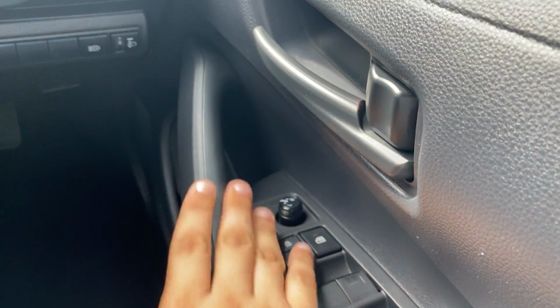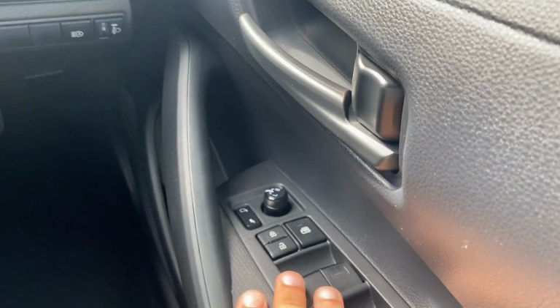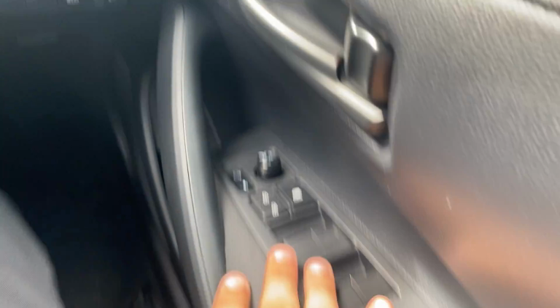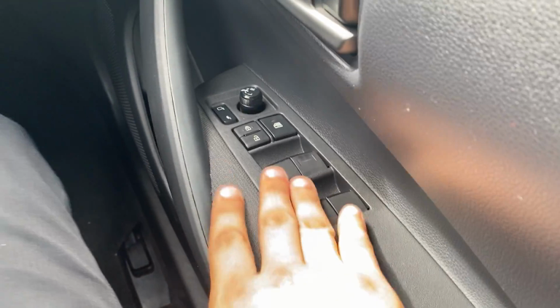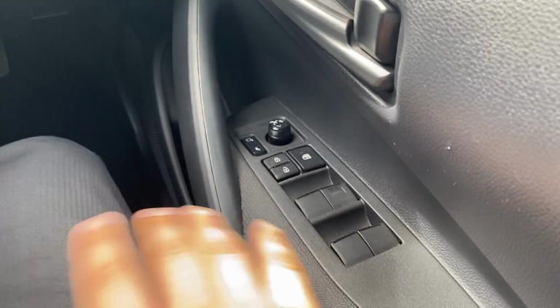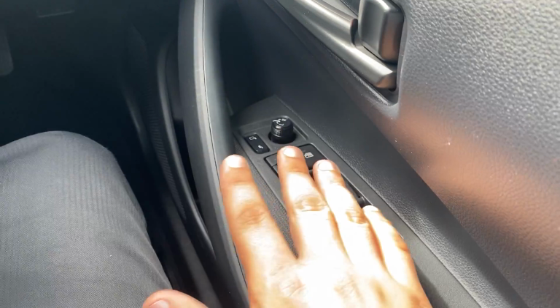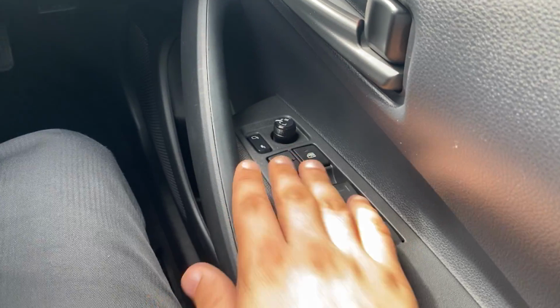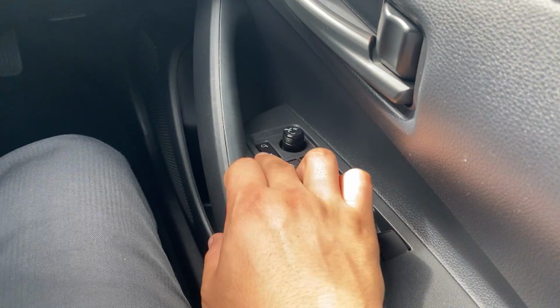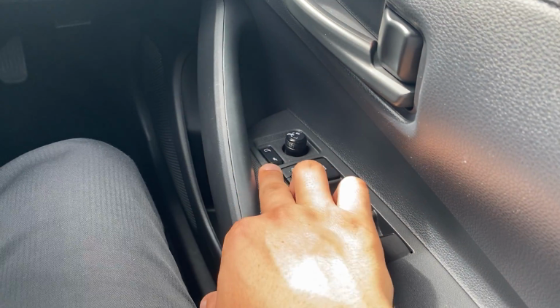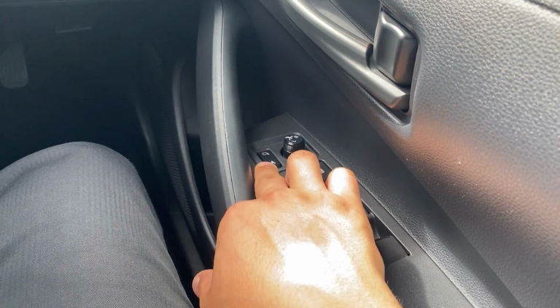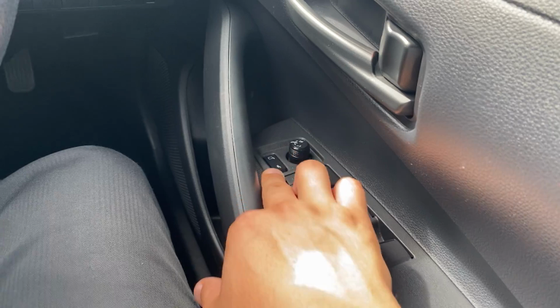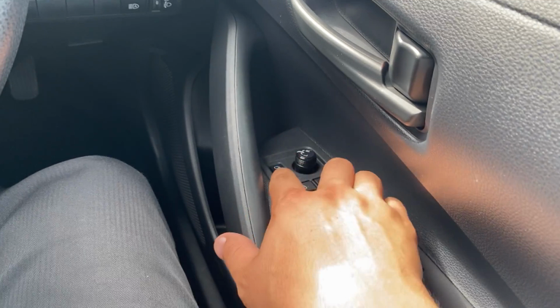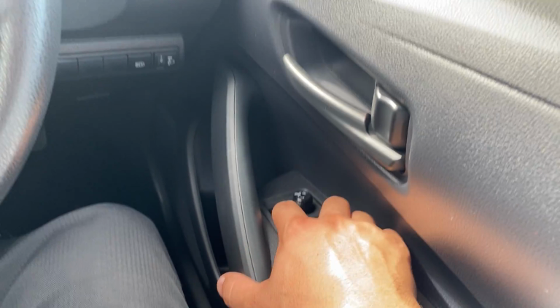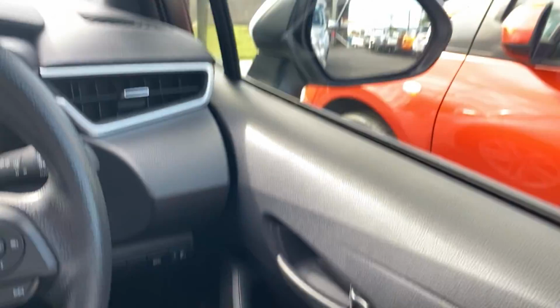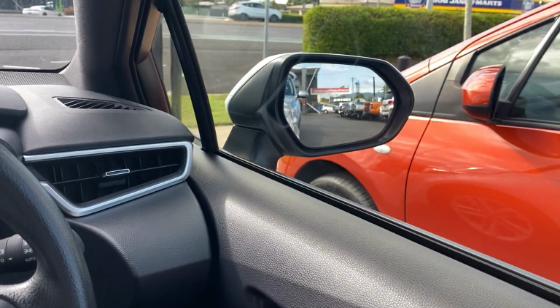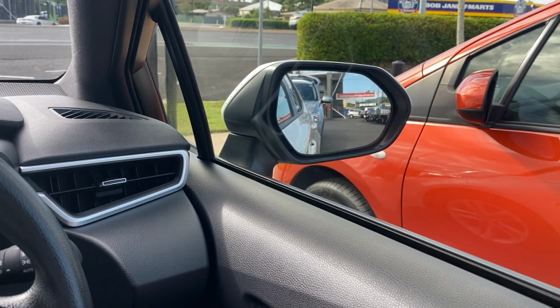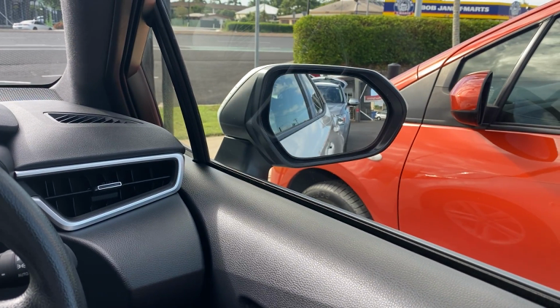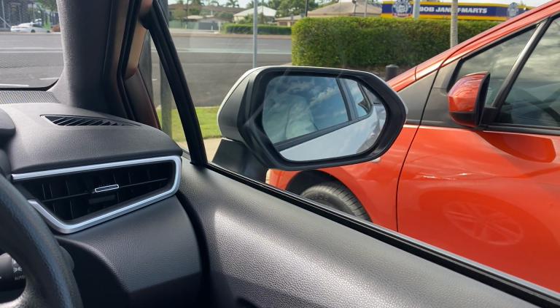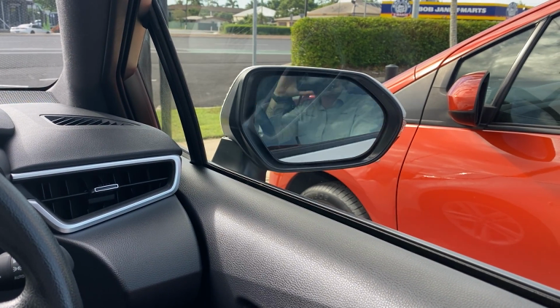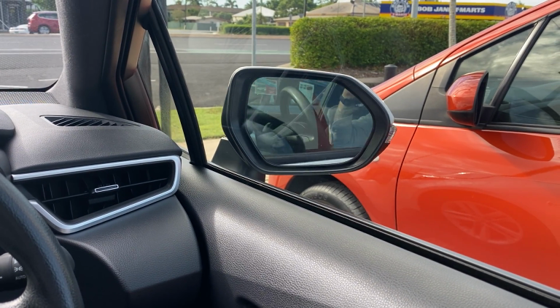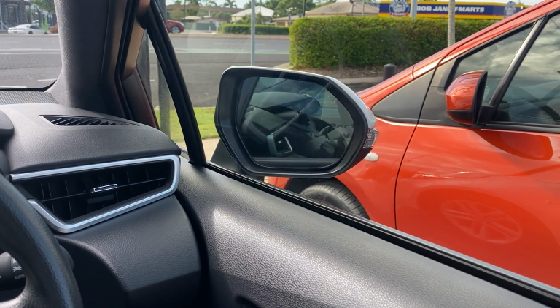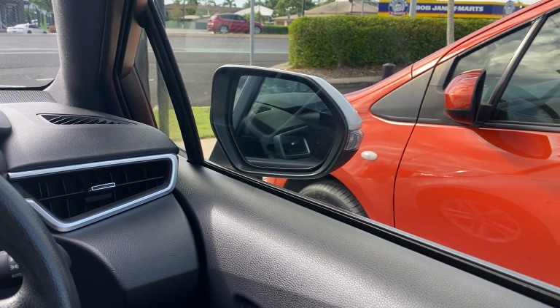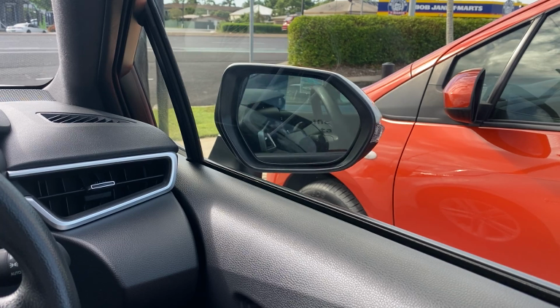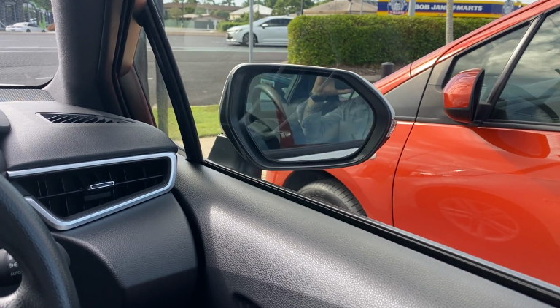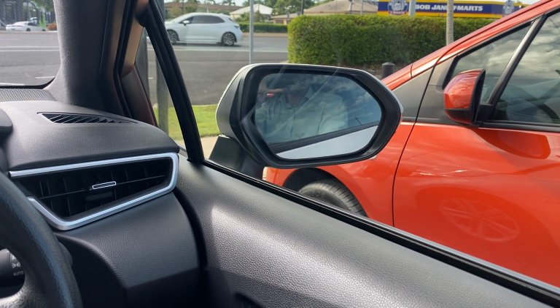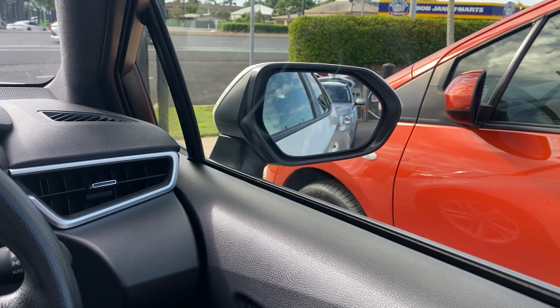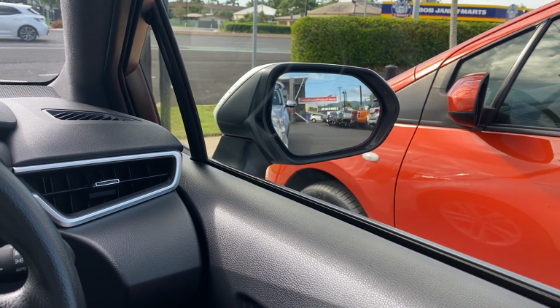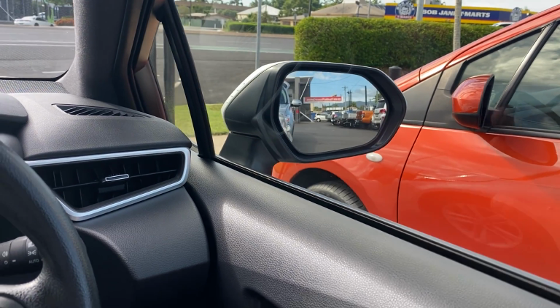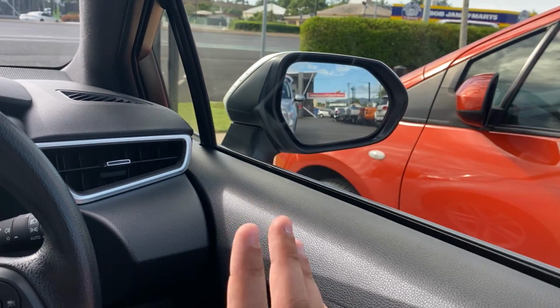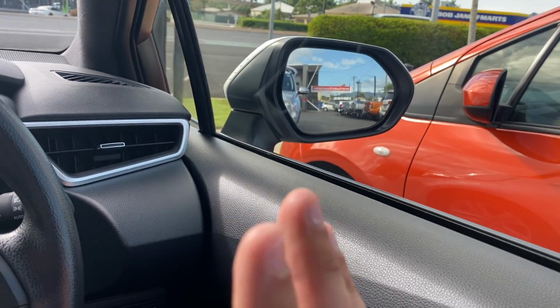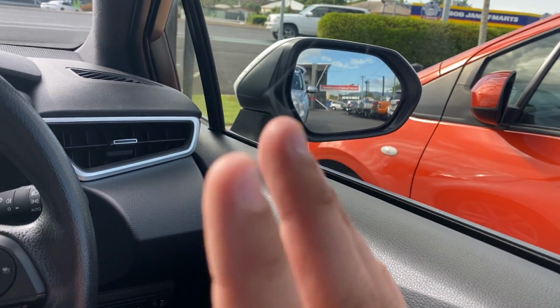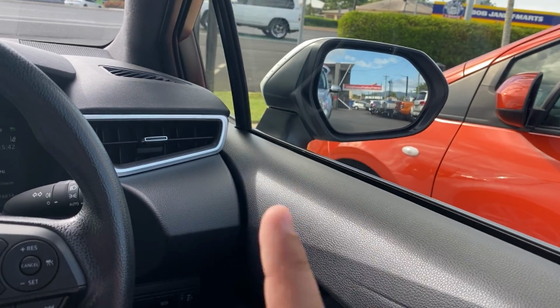Down here, you have all your window controls, which are pretty standard. But you've also got this one up the top here, which is a power fold option. If we click that, you can see the wing mirrors fold in and out. Really cool piece of technology as well.